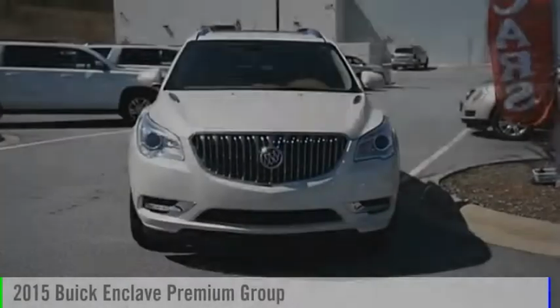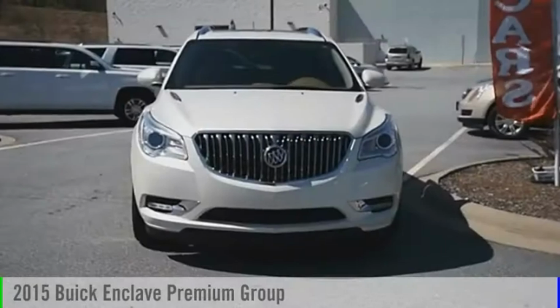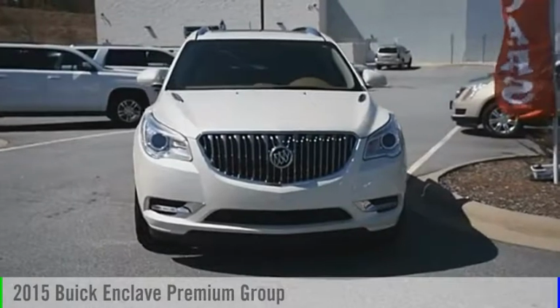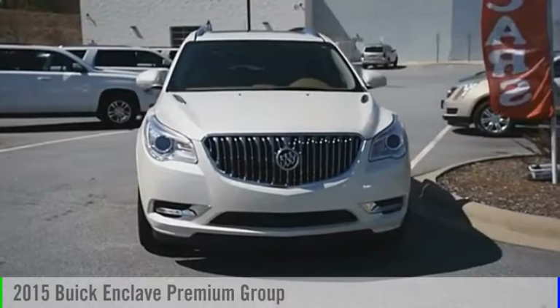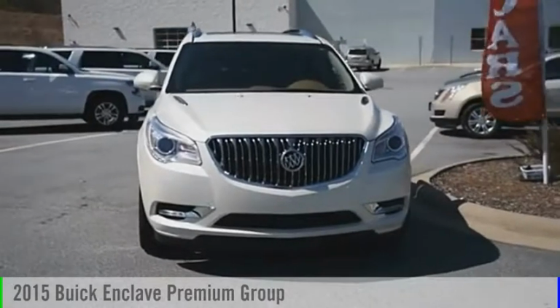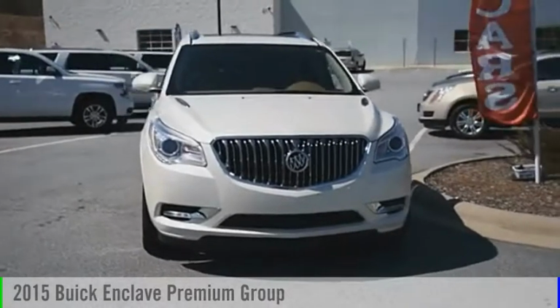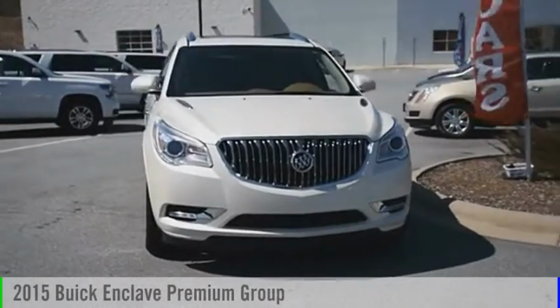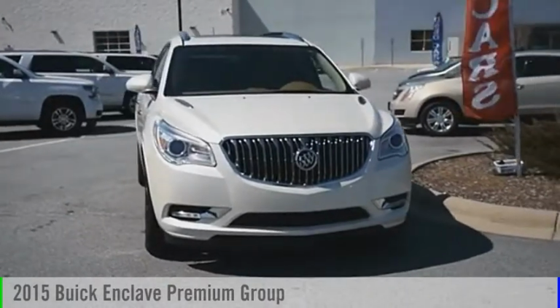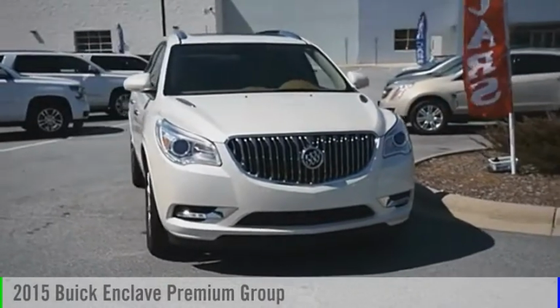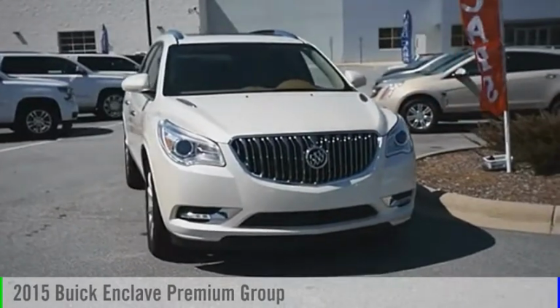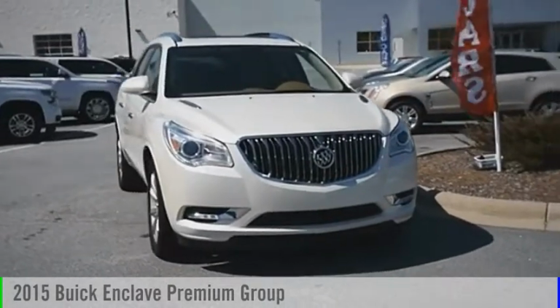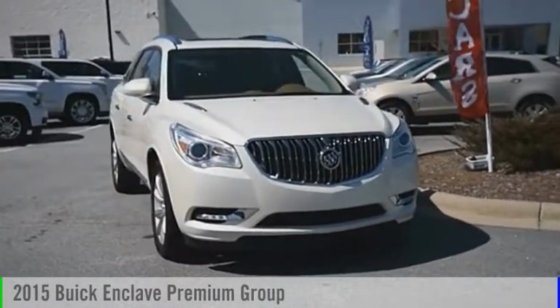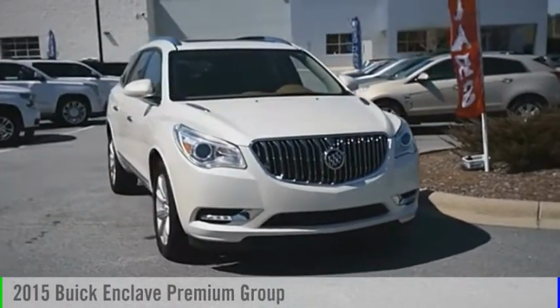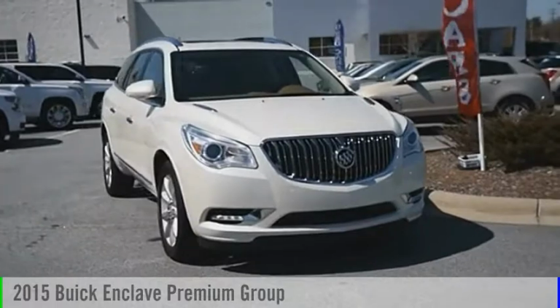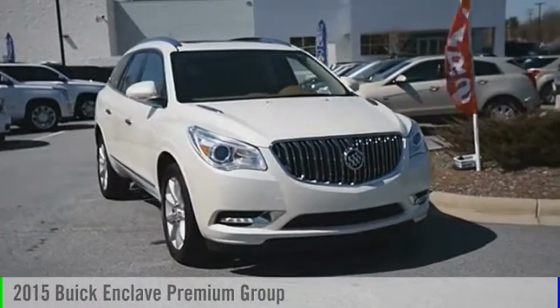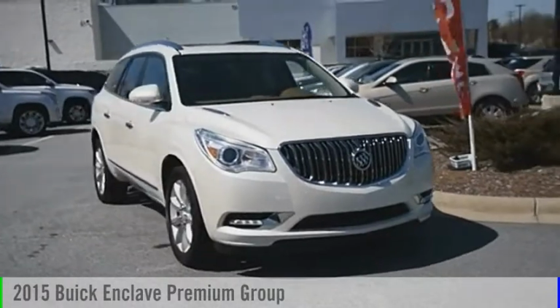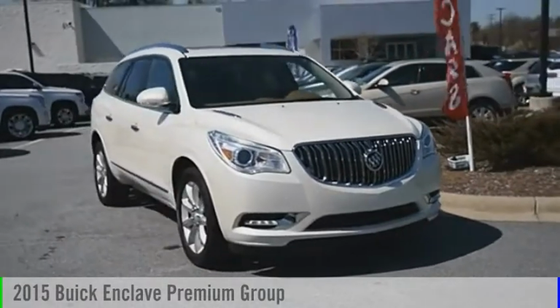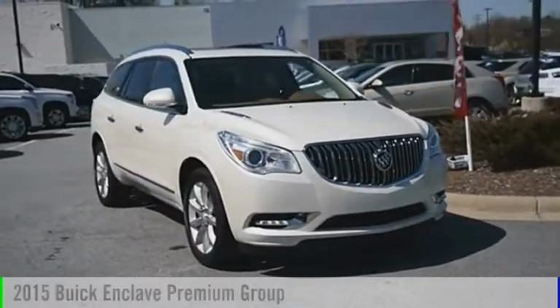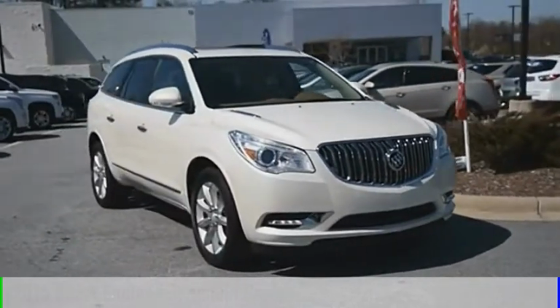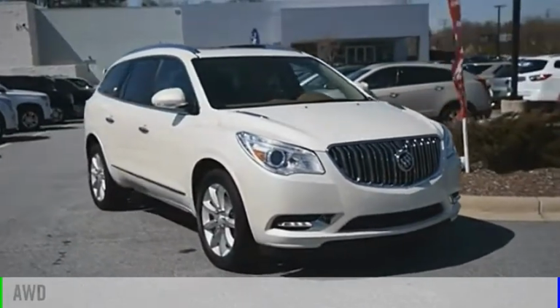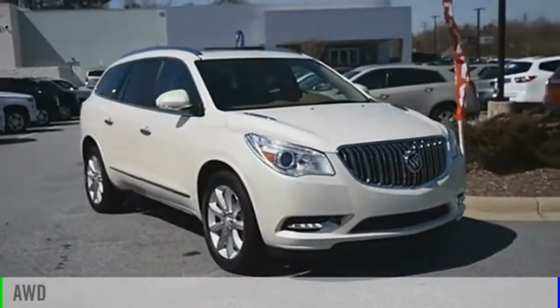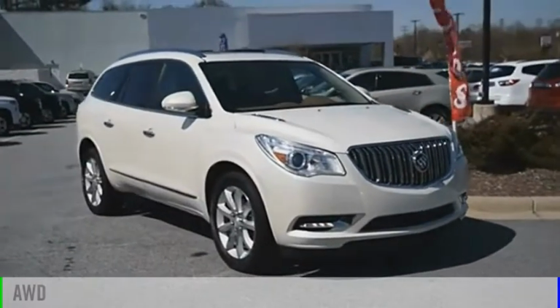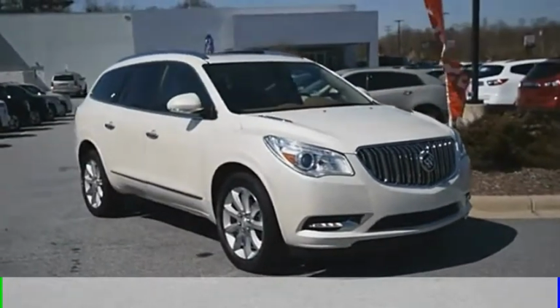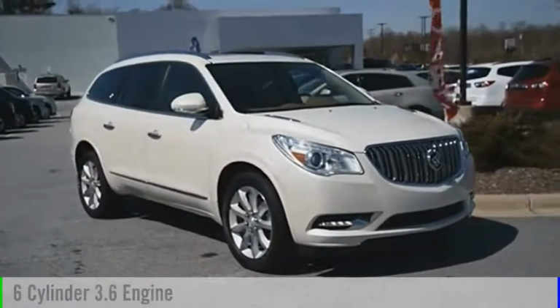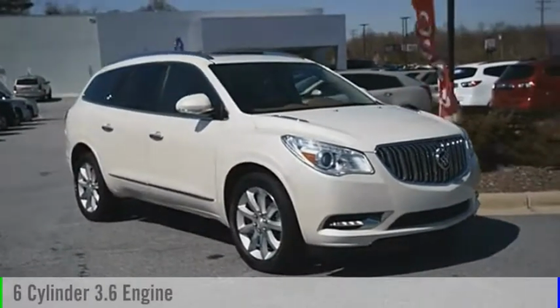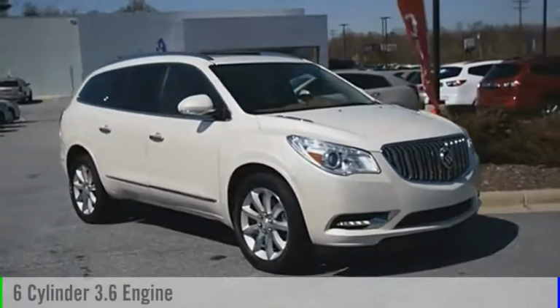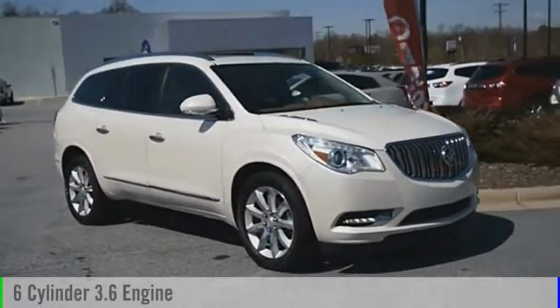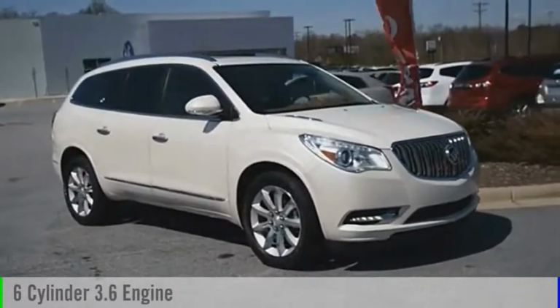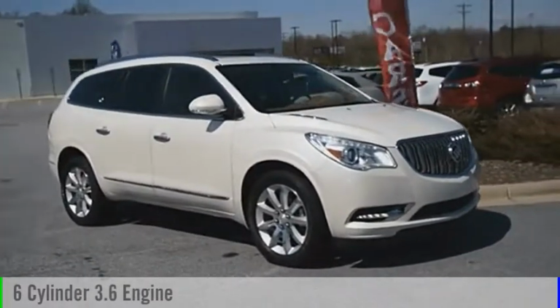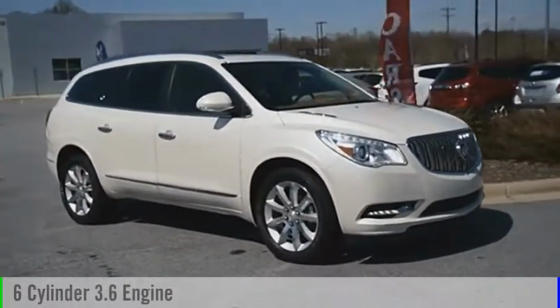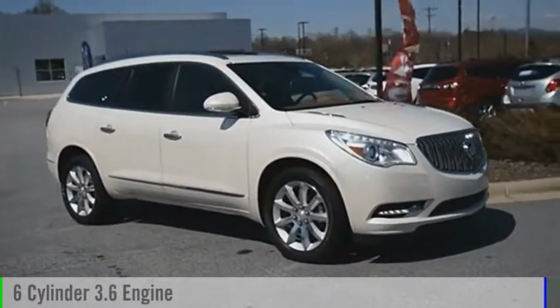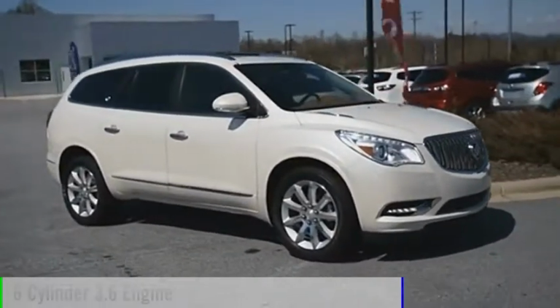You are going to love the 2015 Enclave. This vehicle is powered by an all-wheel drive, 6-cylinder, 3.6-liter engine.